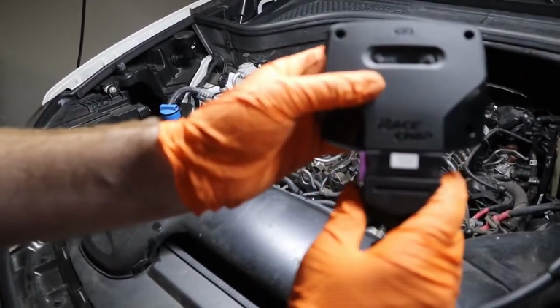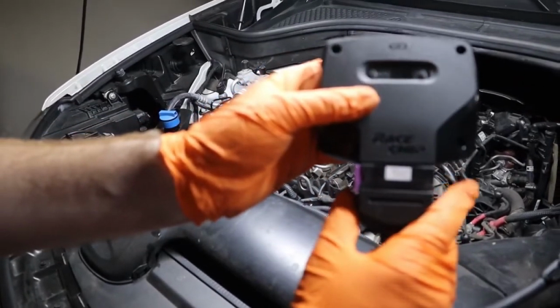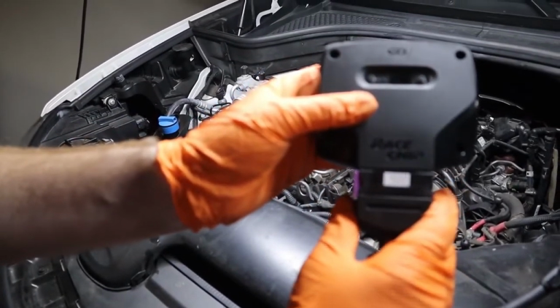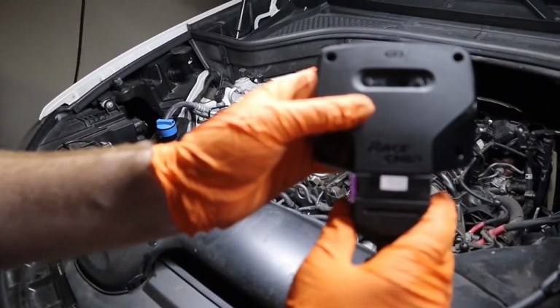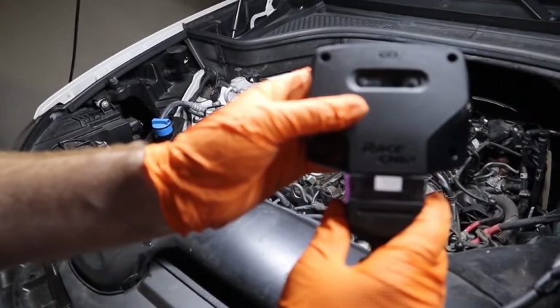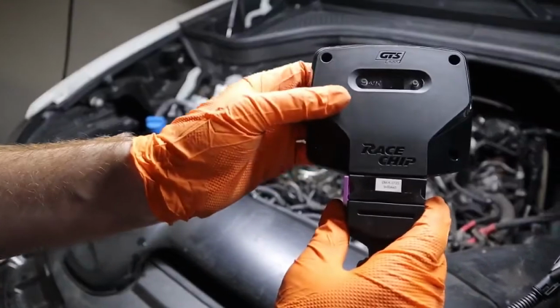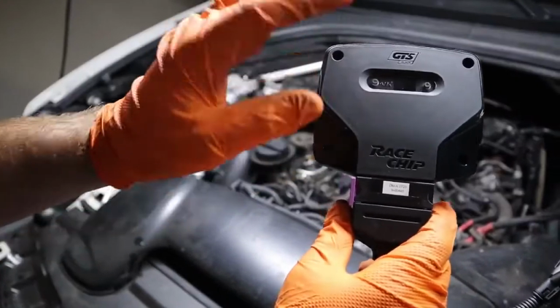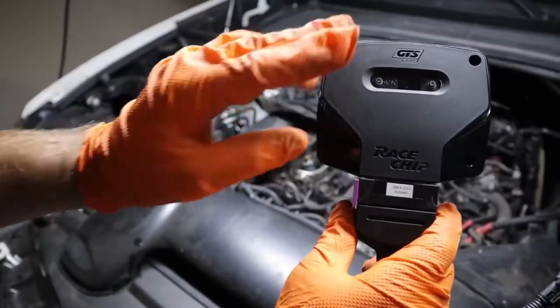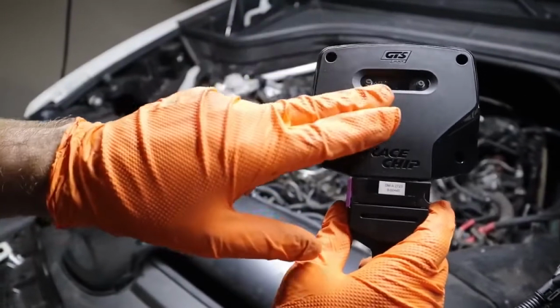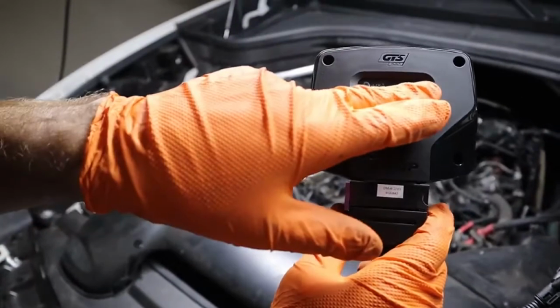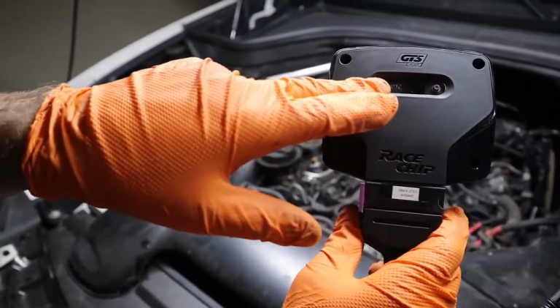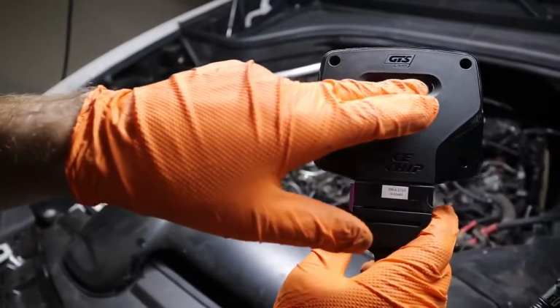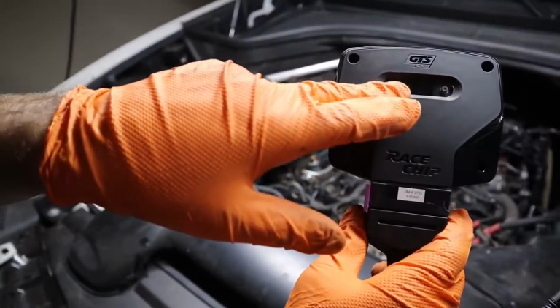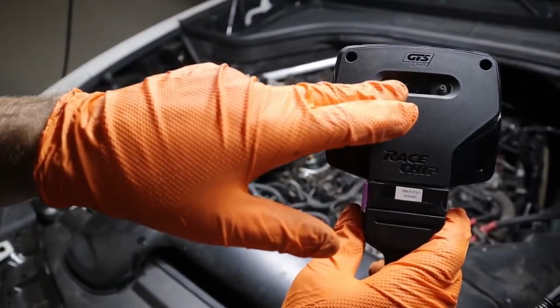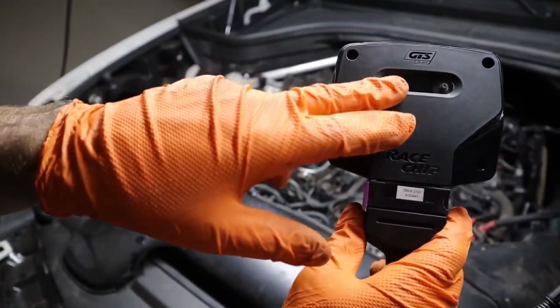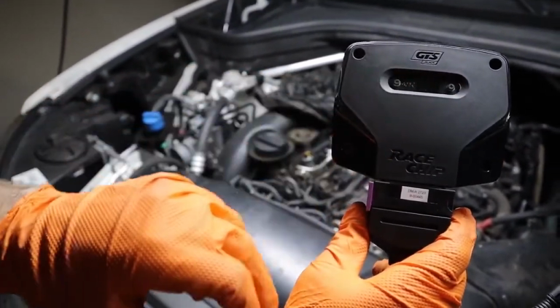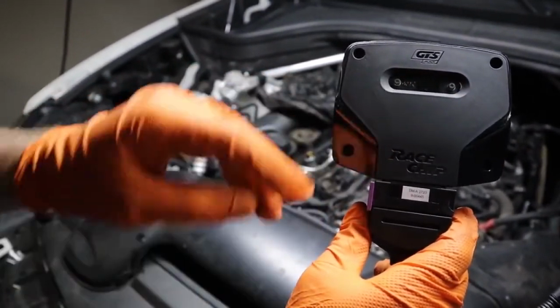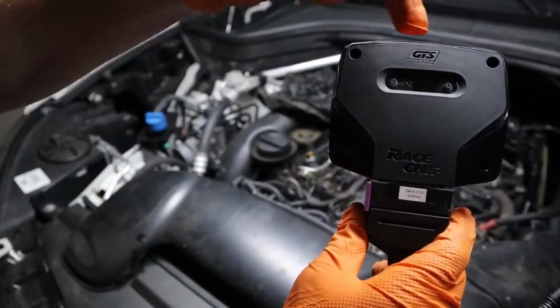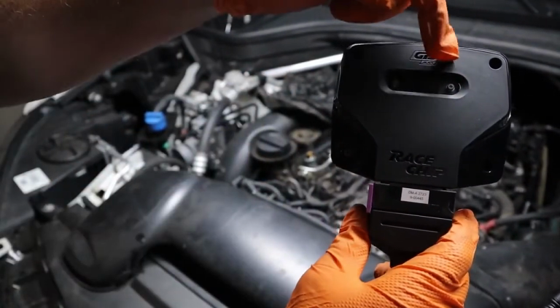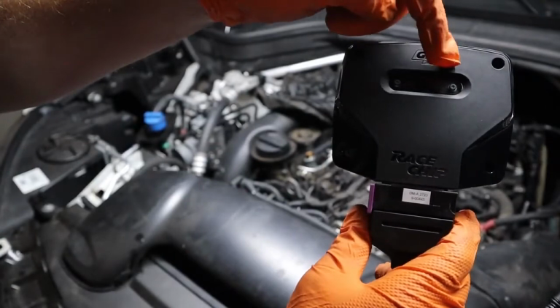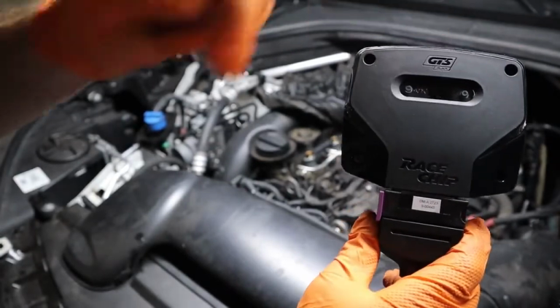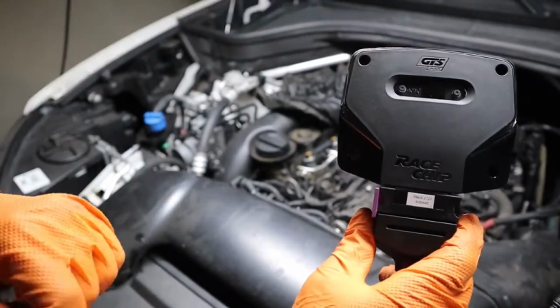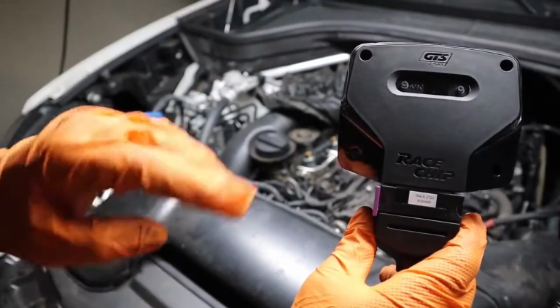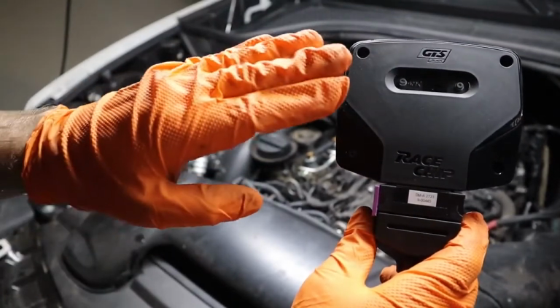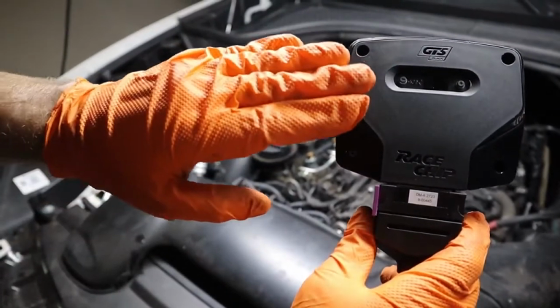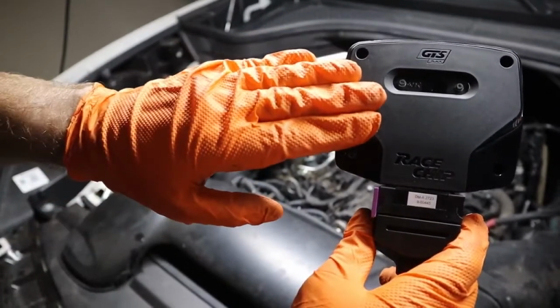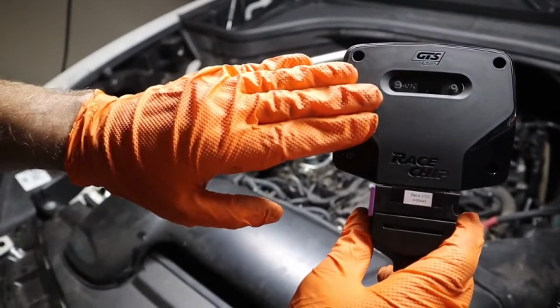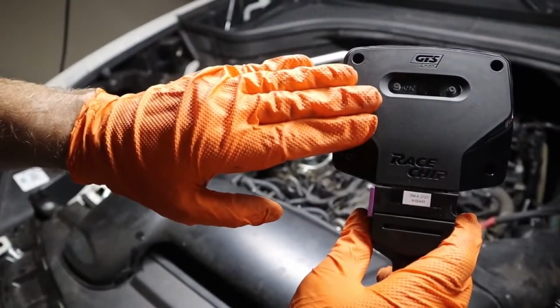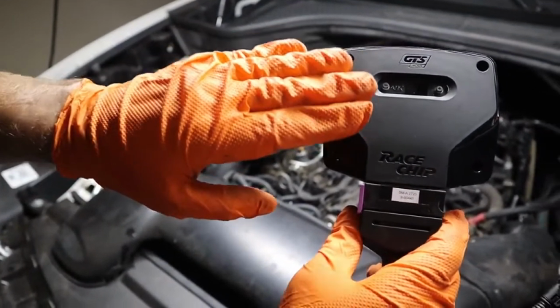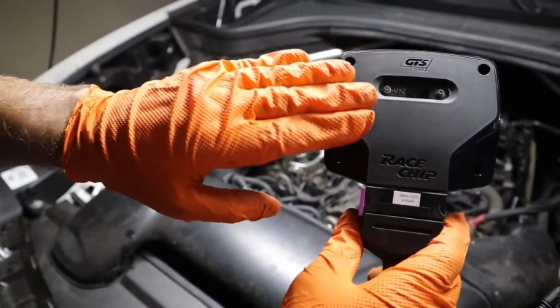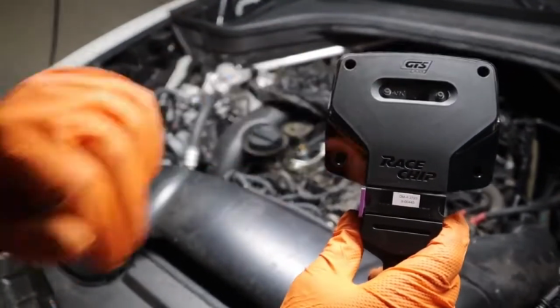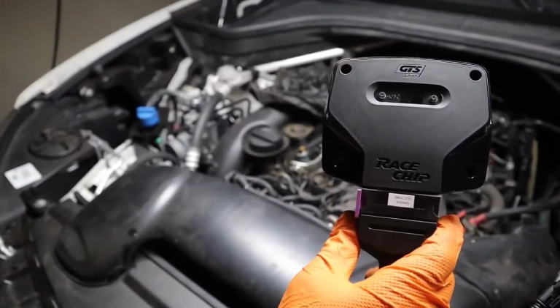It's really important that the first time we install the unit, if you have the GTS, you get no LEDs to illuminate on the display. And if you have the RS or the S, you'll get the green light to illuminate. It's really important we don't have any power going into the unit the very first time we install it.